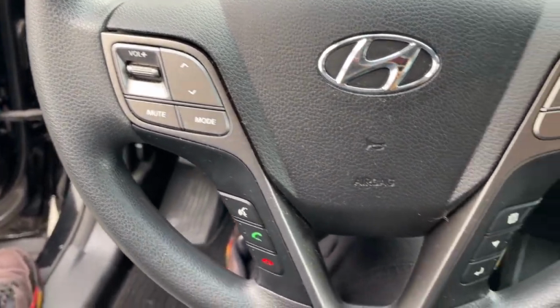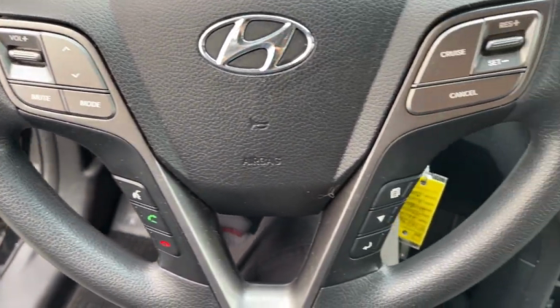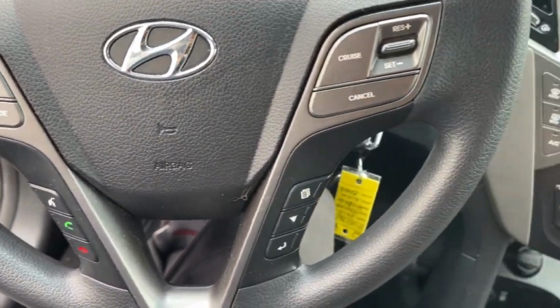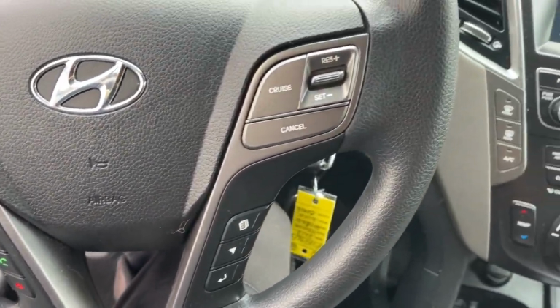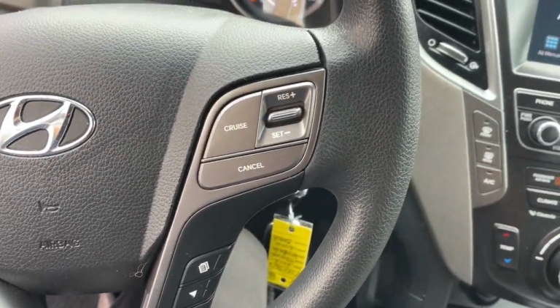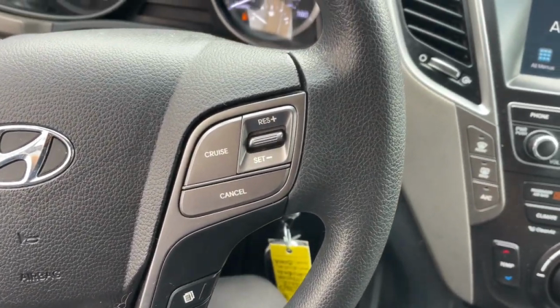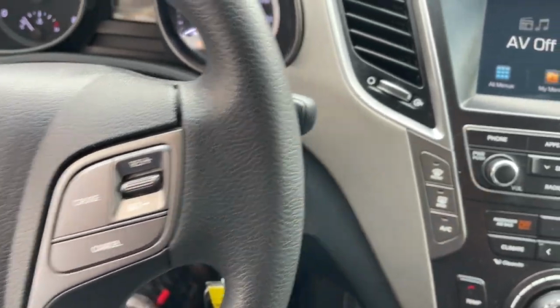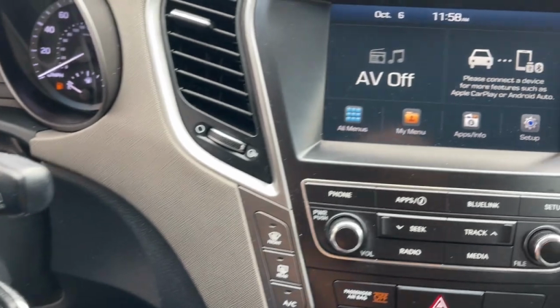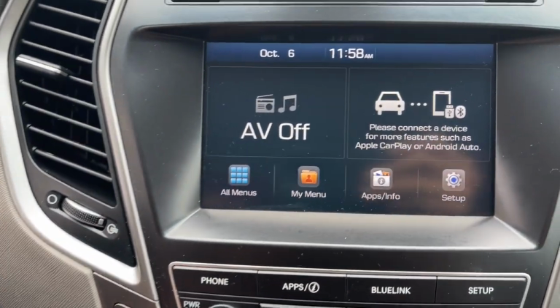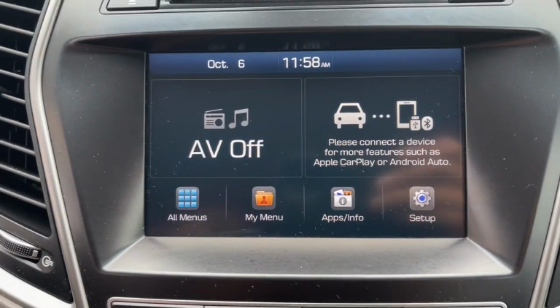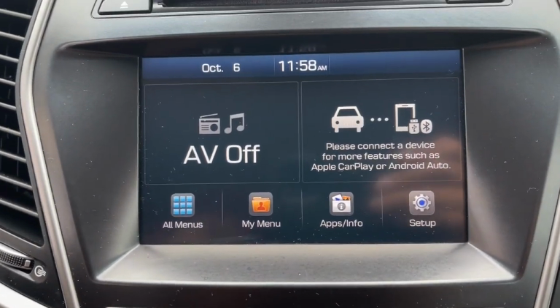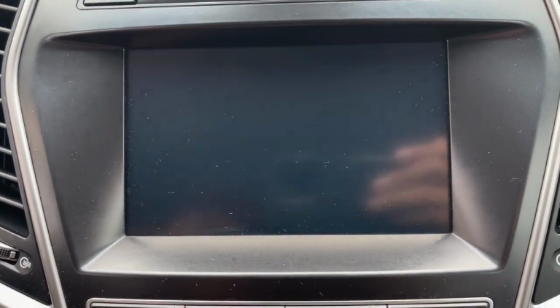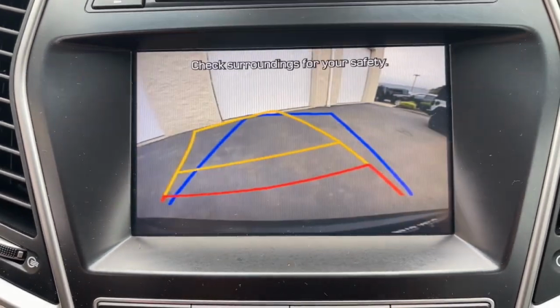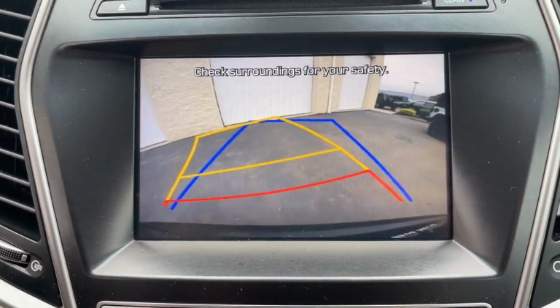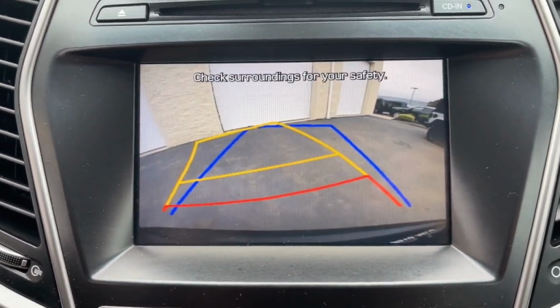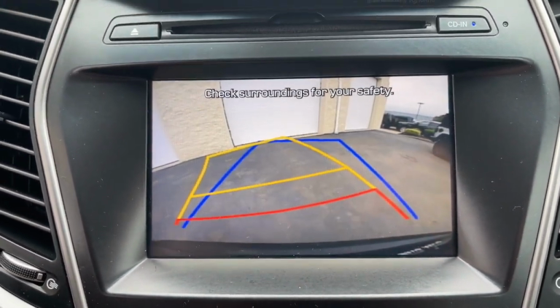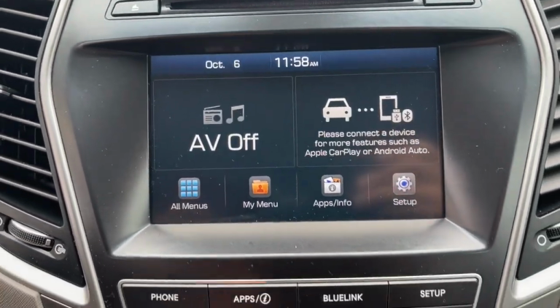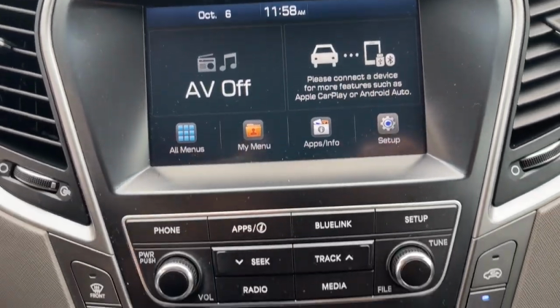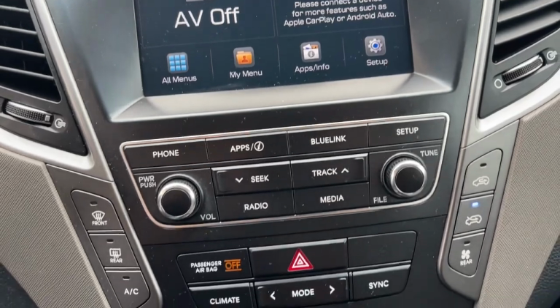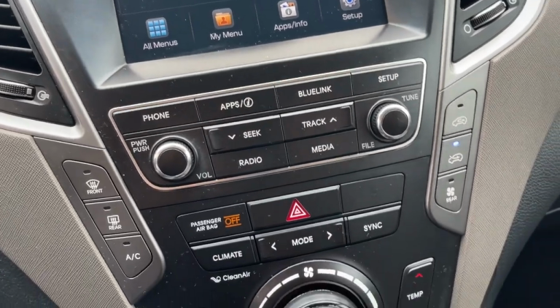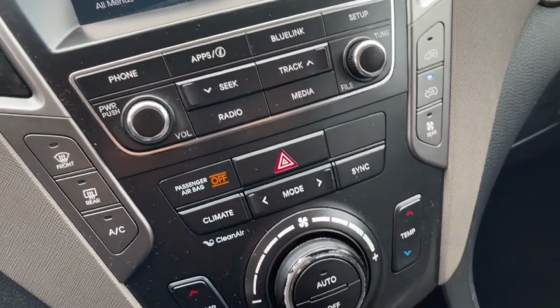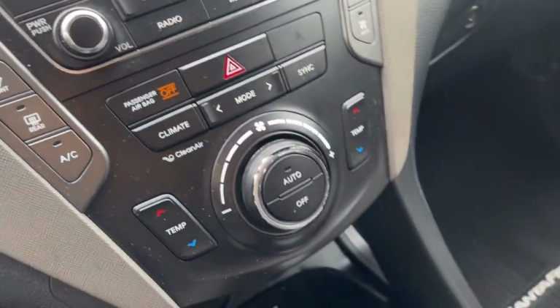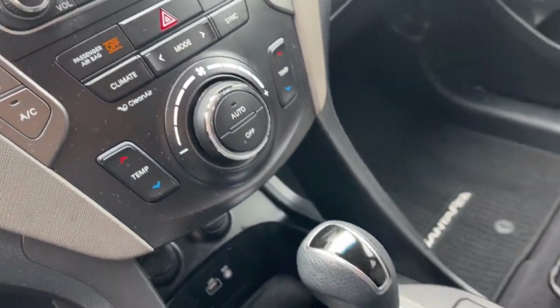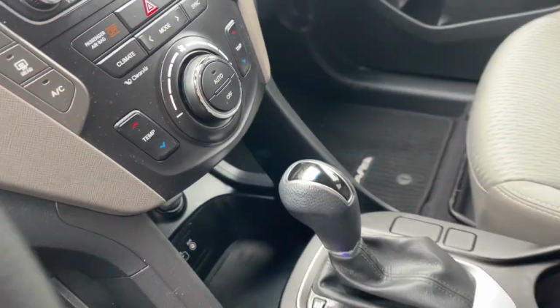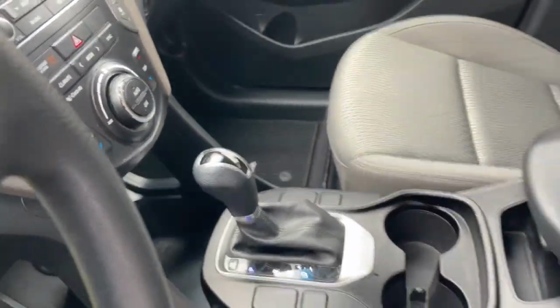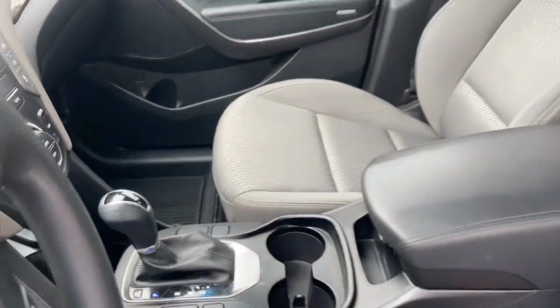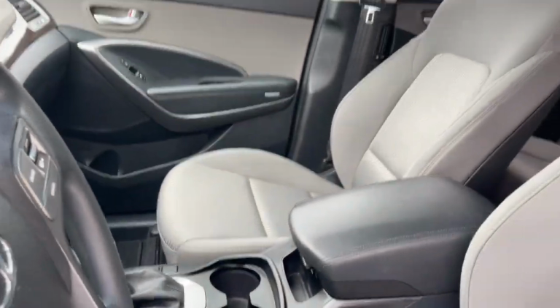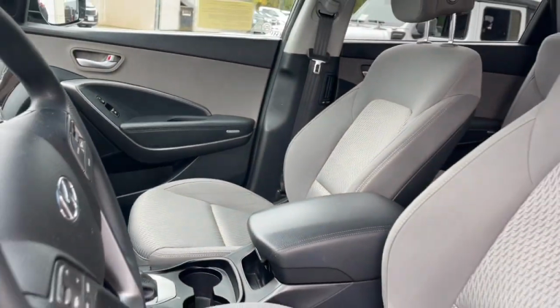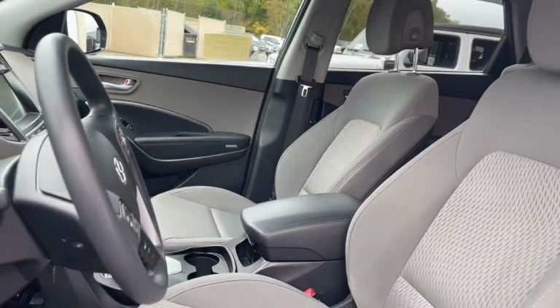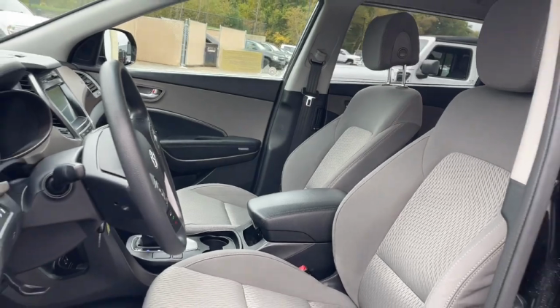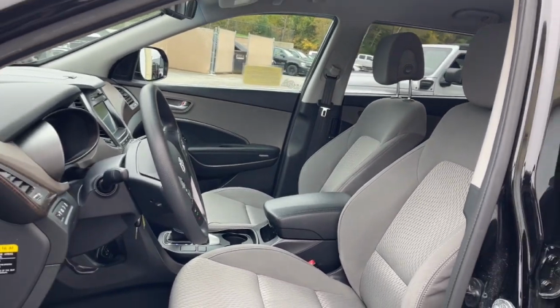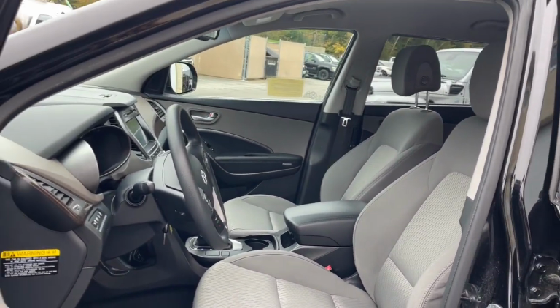Apple CarPlay and/or Android Auto, Keyless Entry, Backup Camera, Heated Mirrors, Satellite Radio, Aluminum Wheels, Third Row Seat, Alarm, Electronic Stability Control, Steering Wheel Audio Controls.